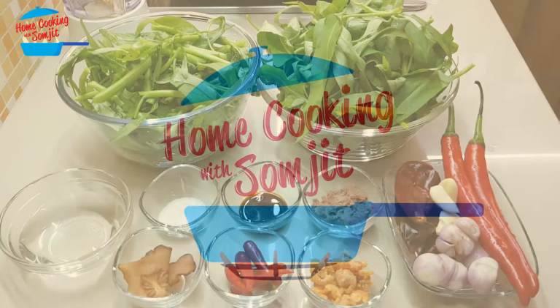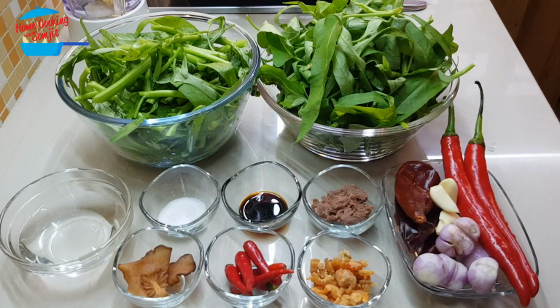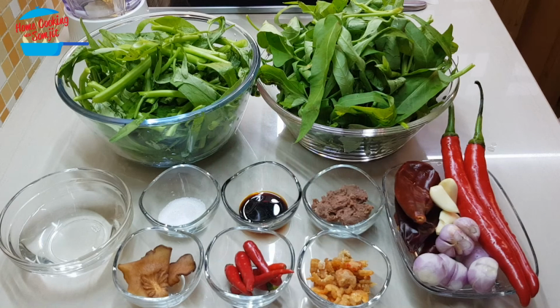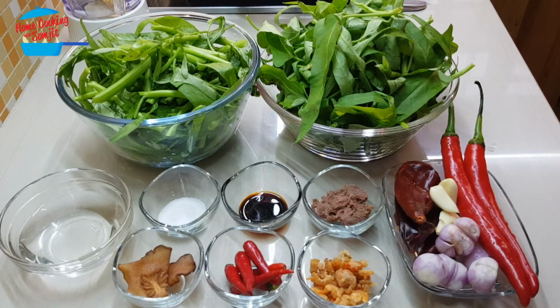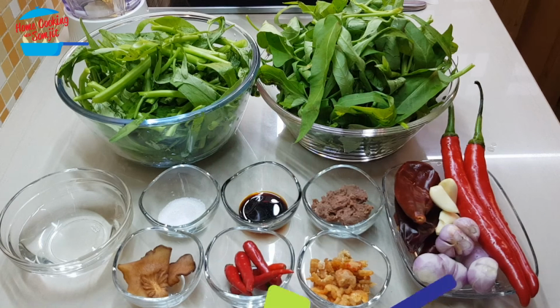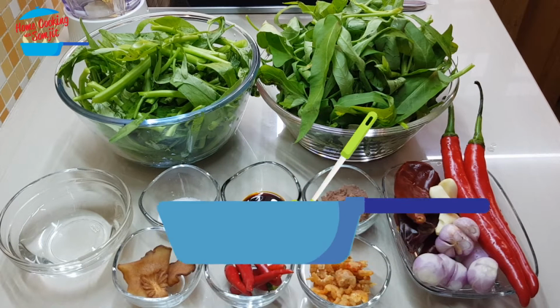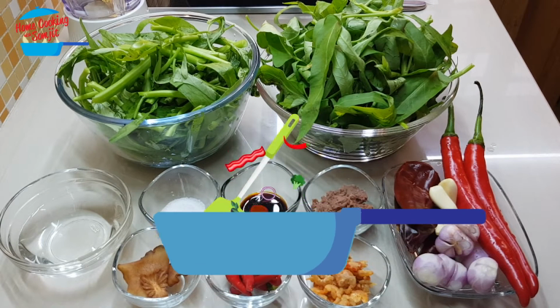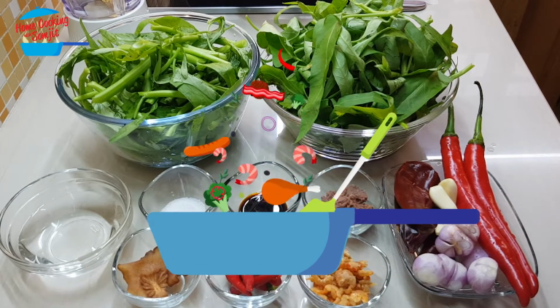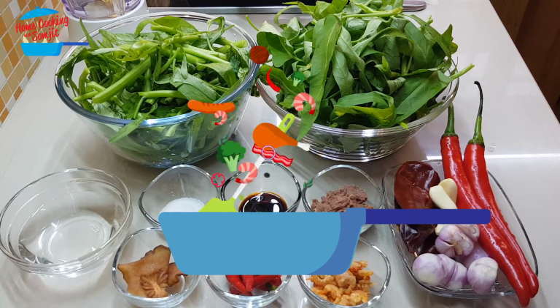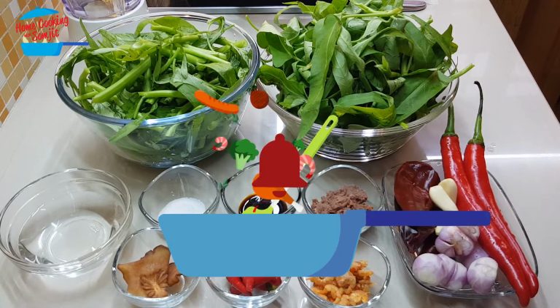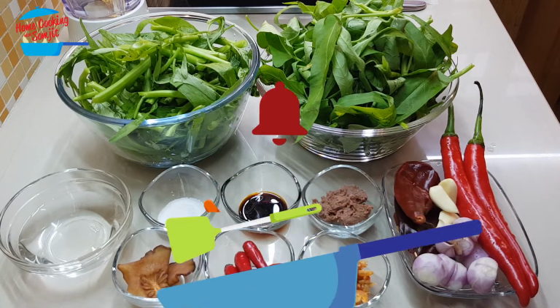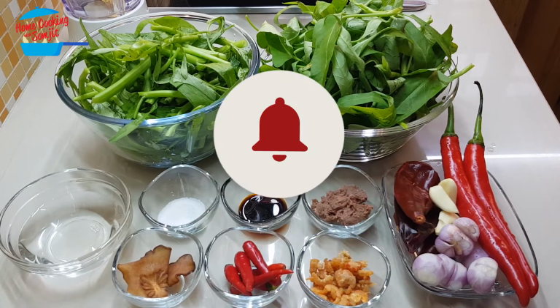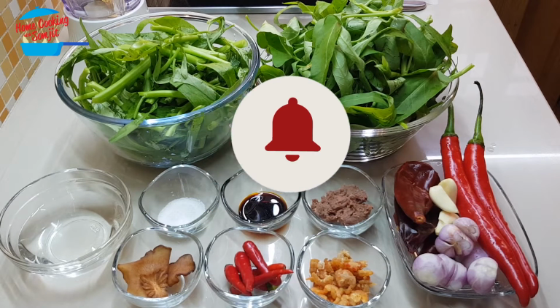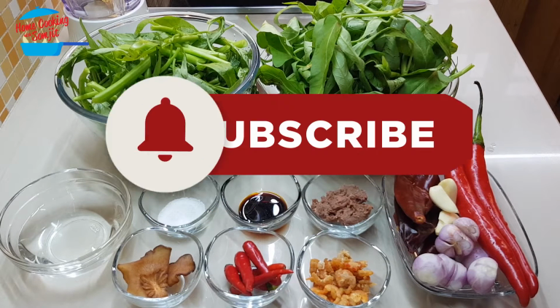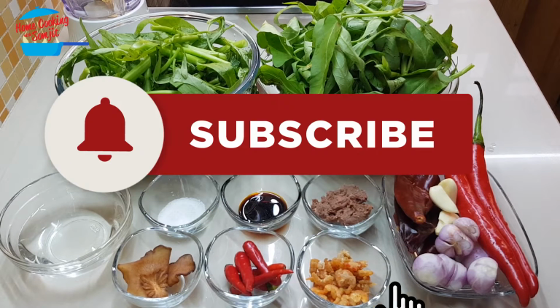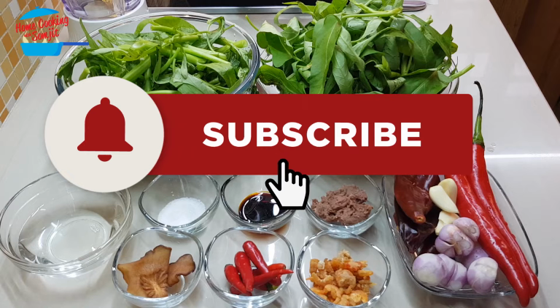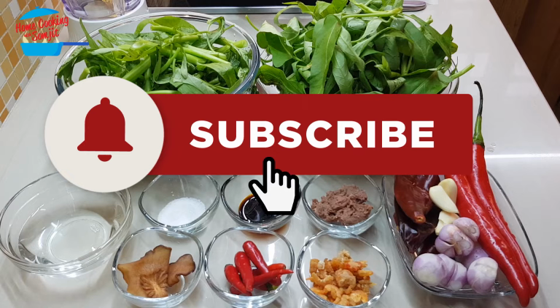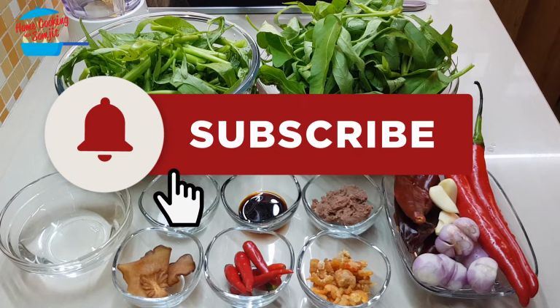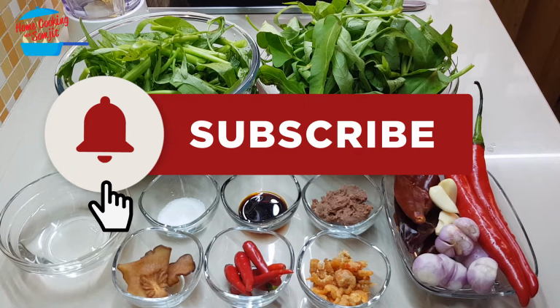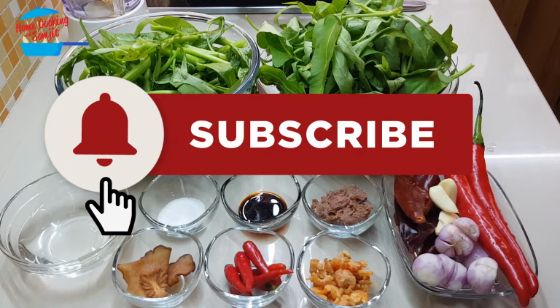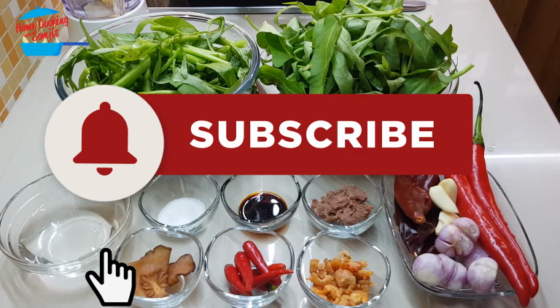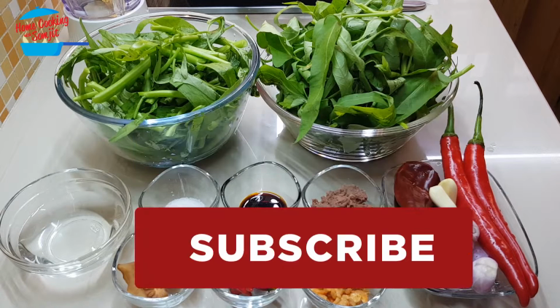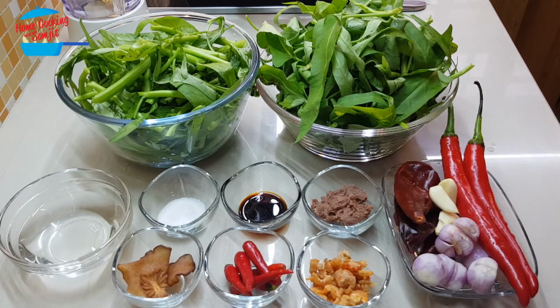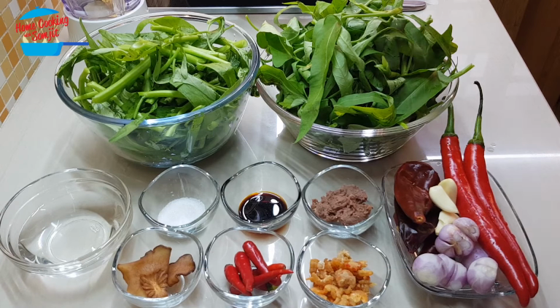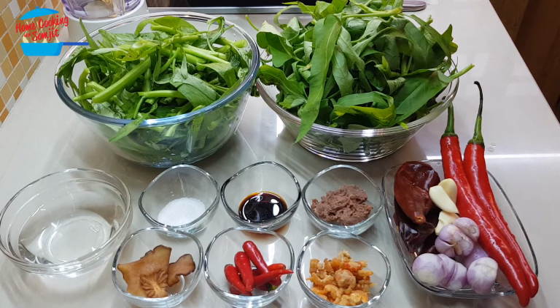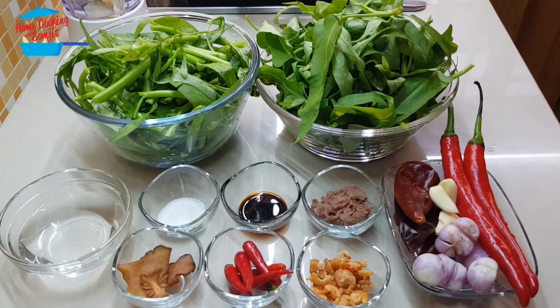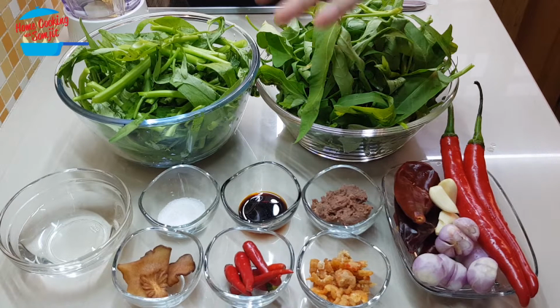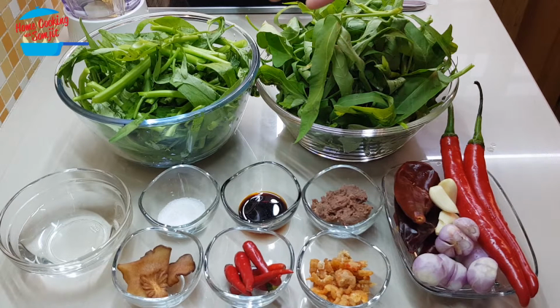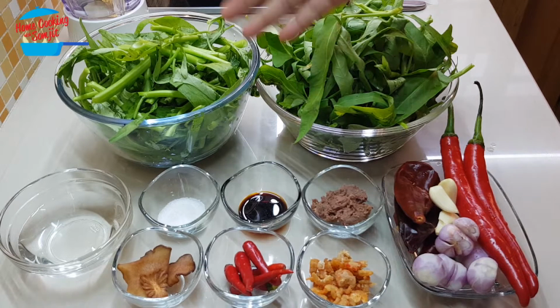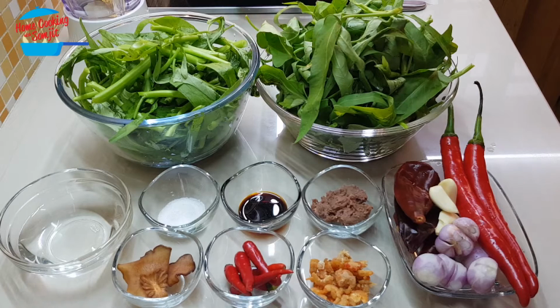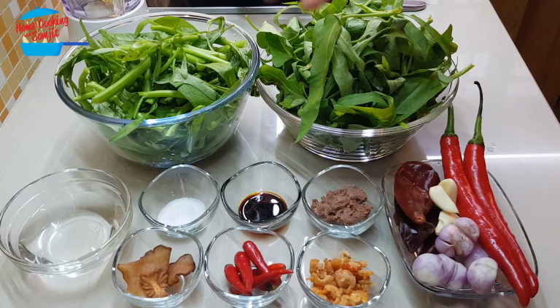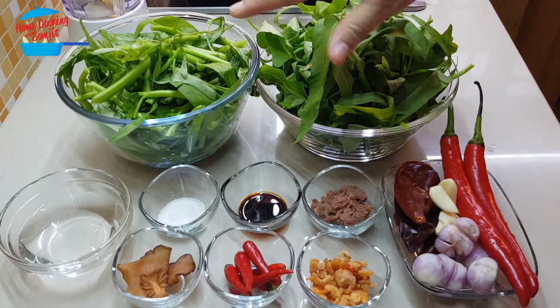Hello, welcome to Home Cooking with Somjit. Today I'm going to cook a very simple stir-fried kang kong belacan, or stir-fried morning glory with spicy shrimp paste. I have about 600 grams of kang kong.